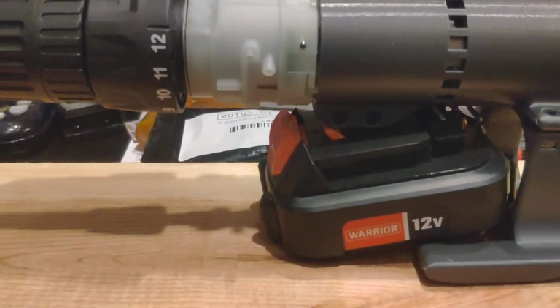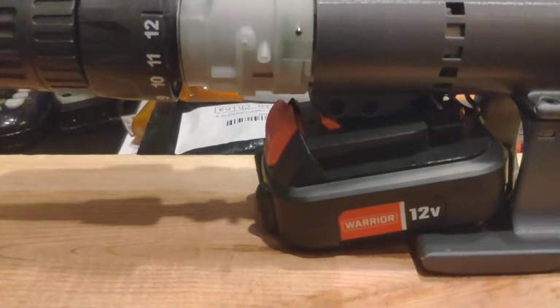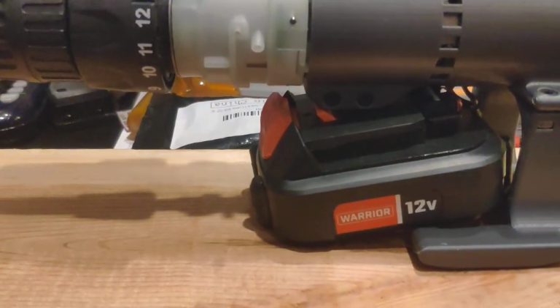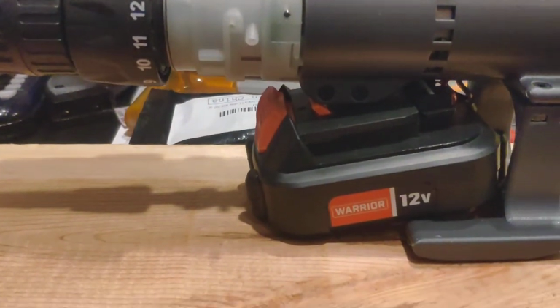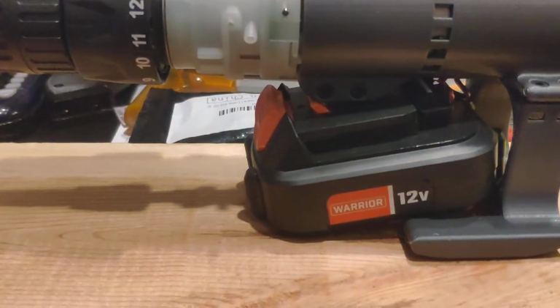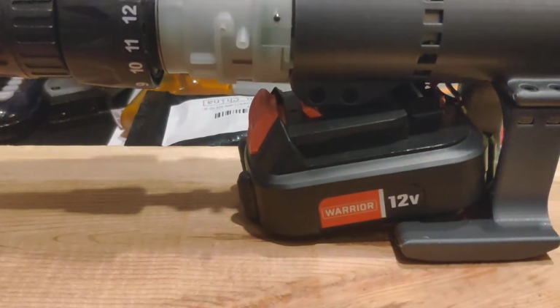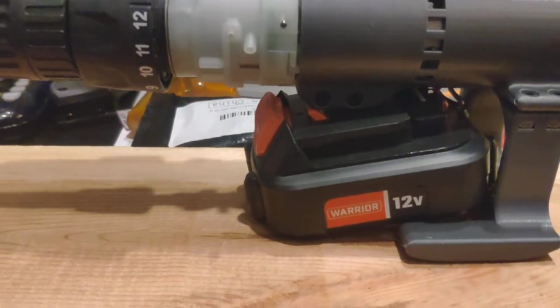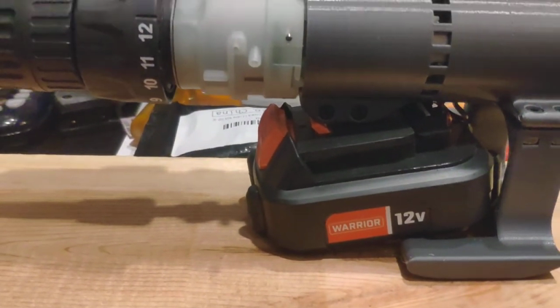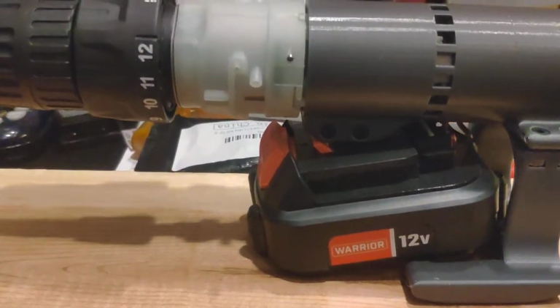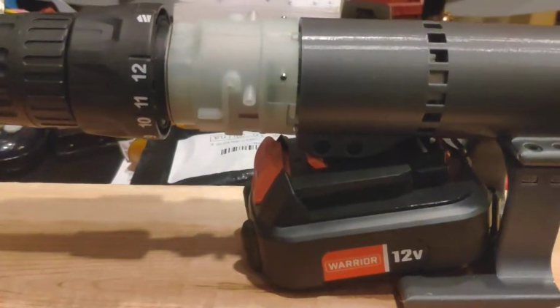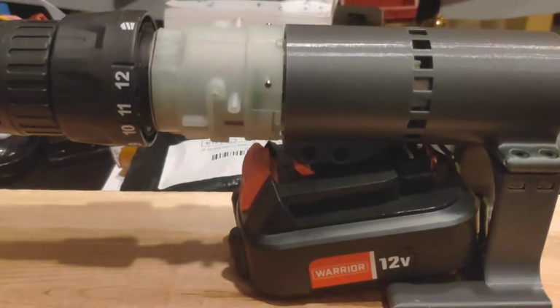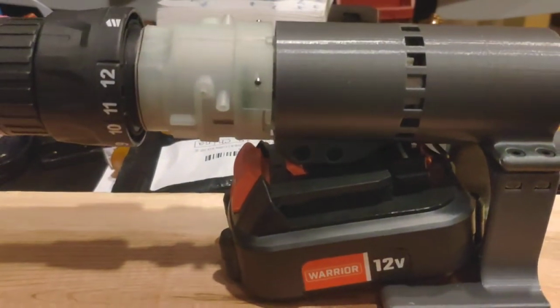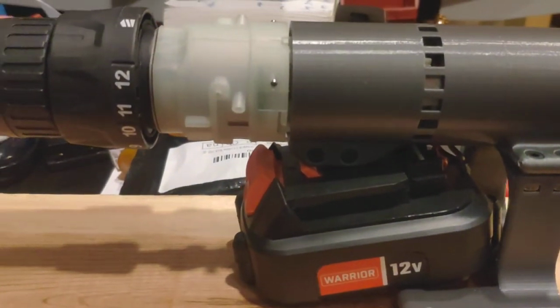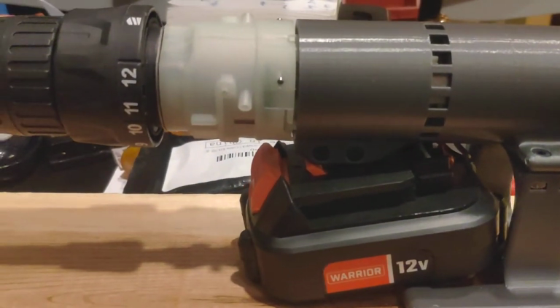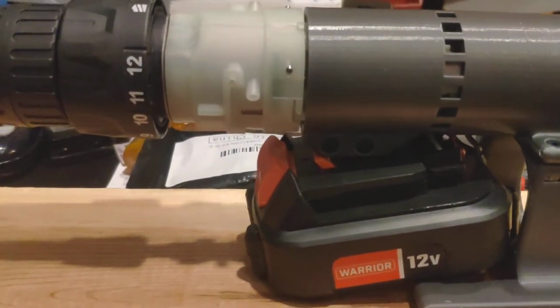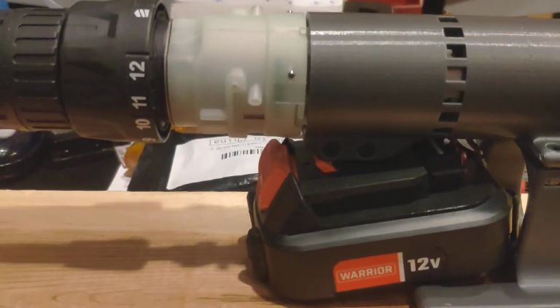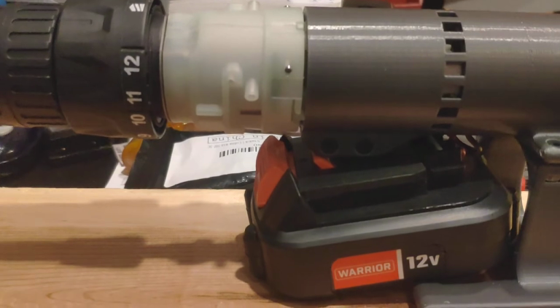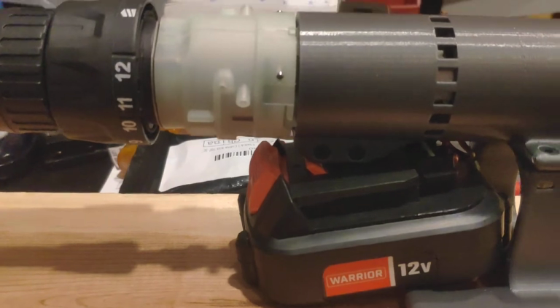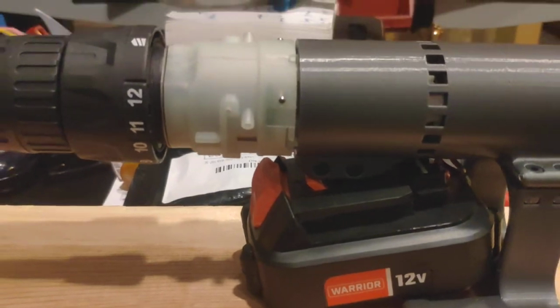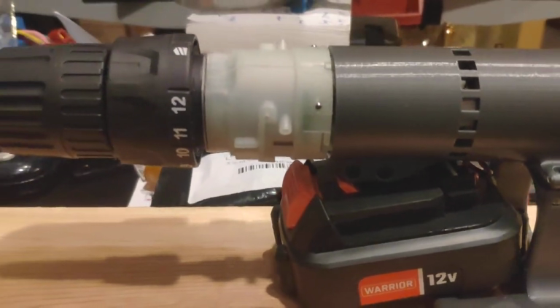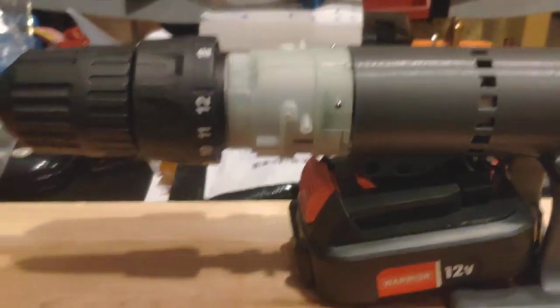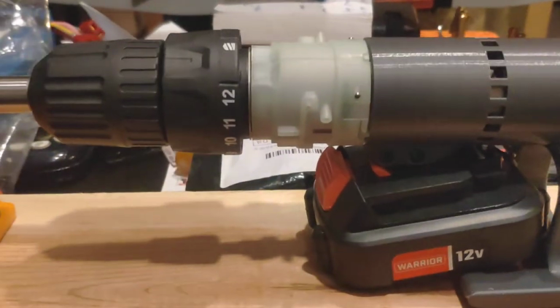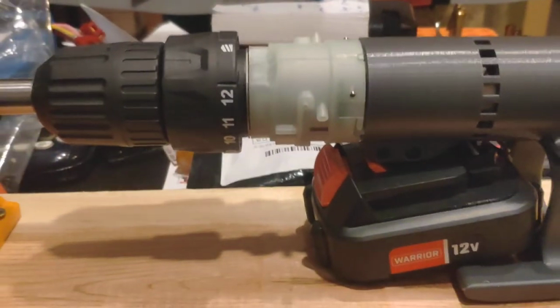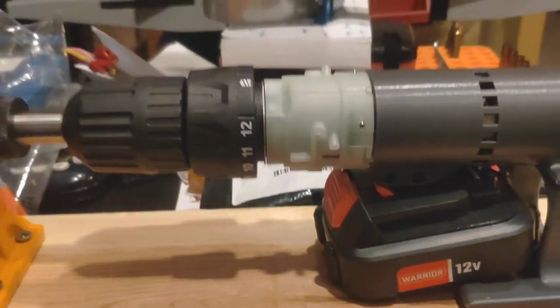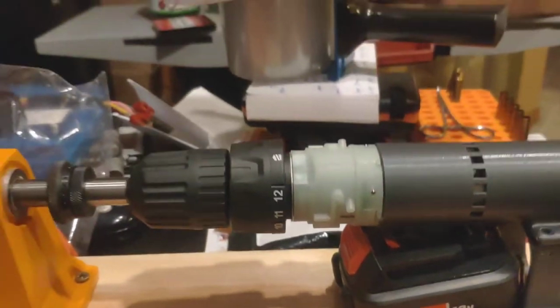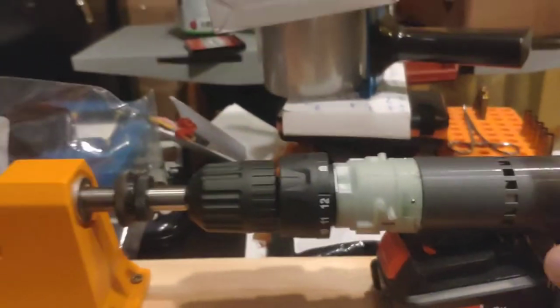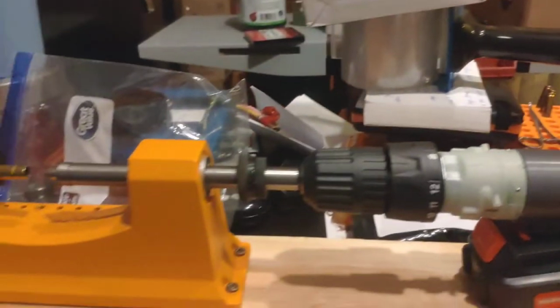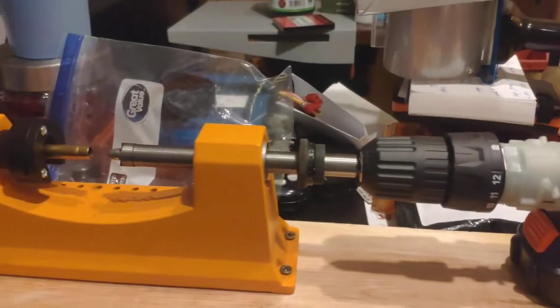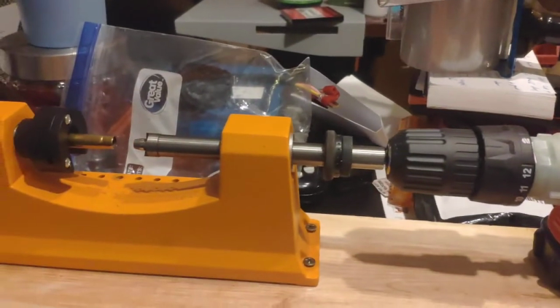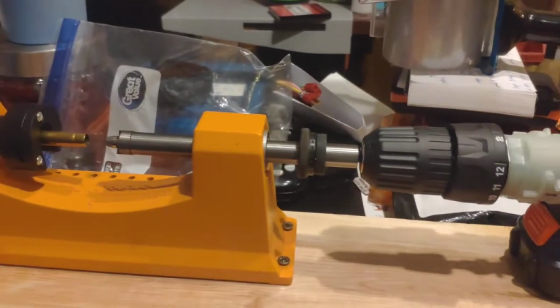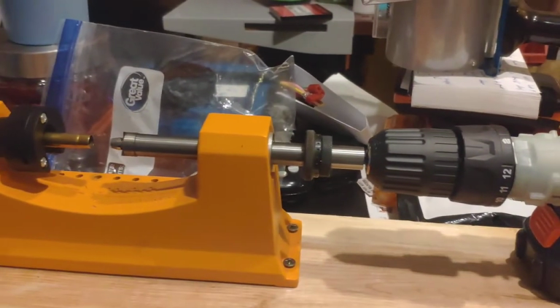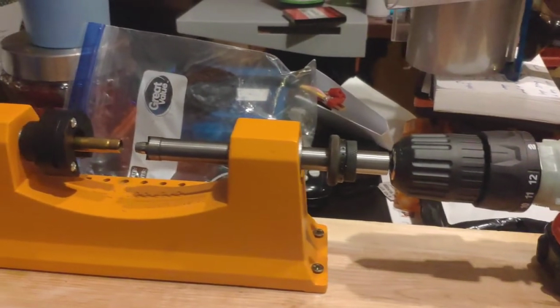I wasn't planning on using the battery, as you can see, but I just don't have a 12-volt power supply with enough amperage to run this drill at the moment. So, hit the button.